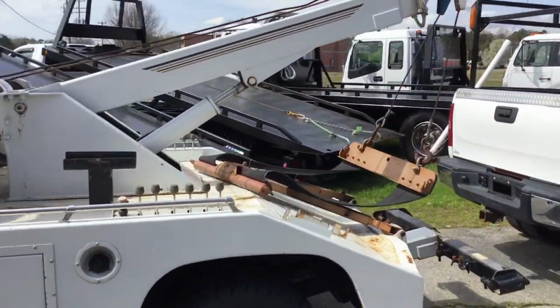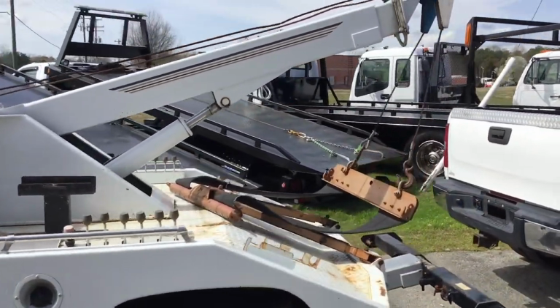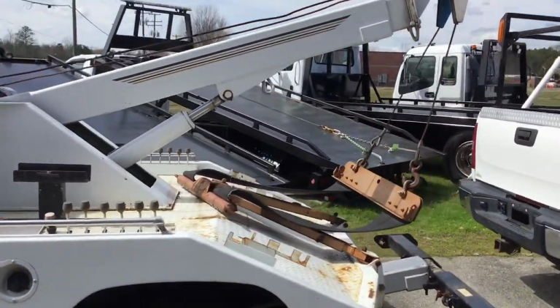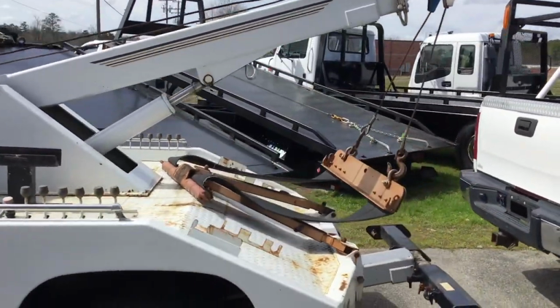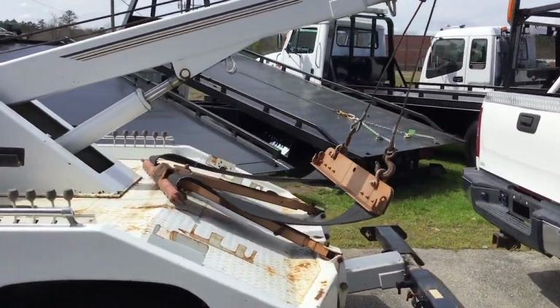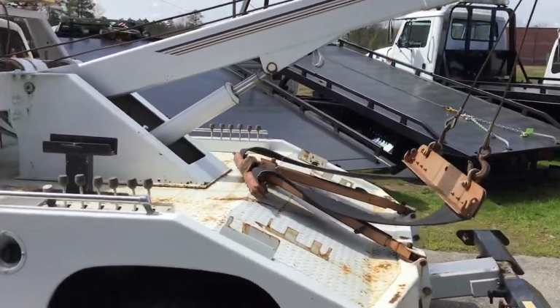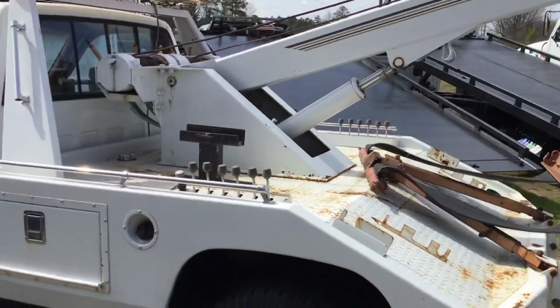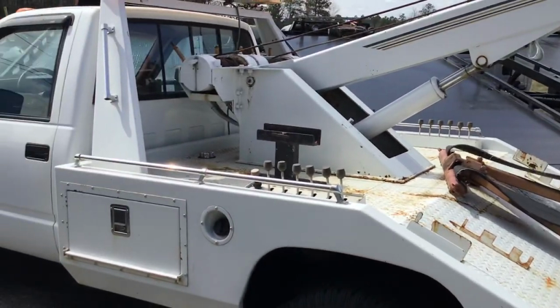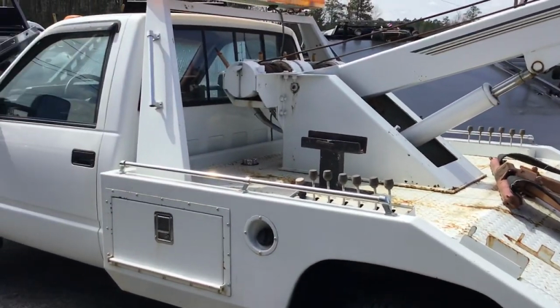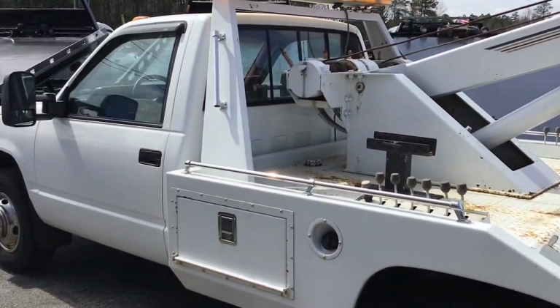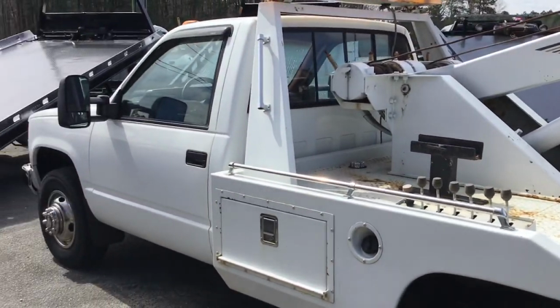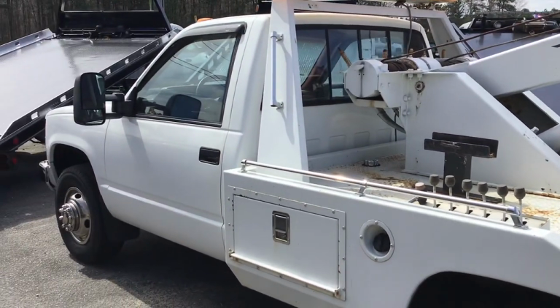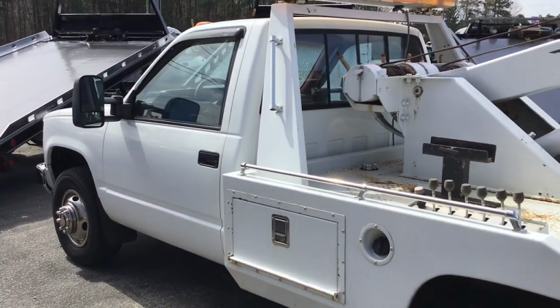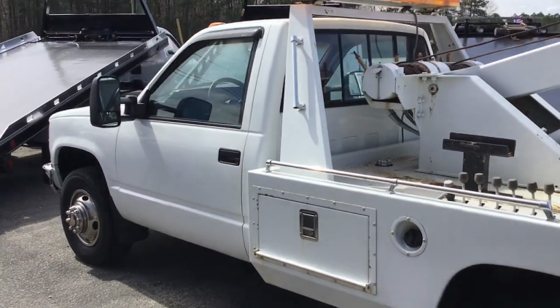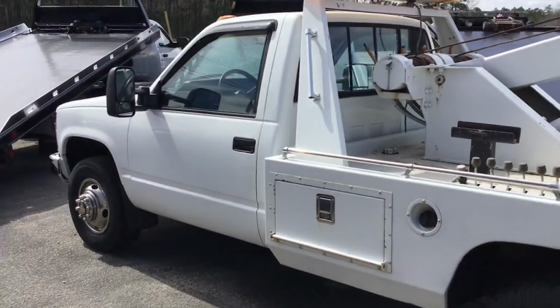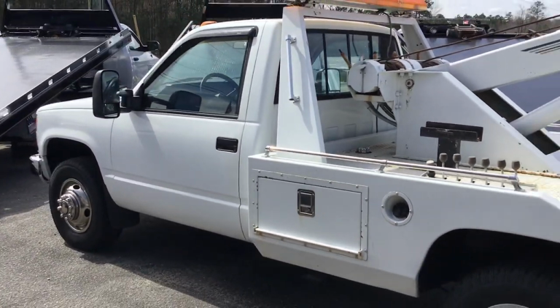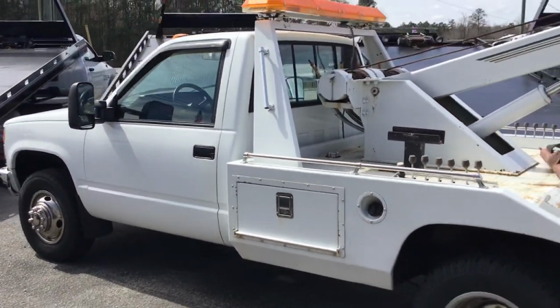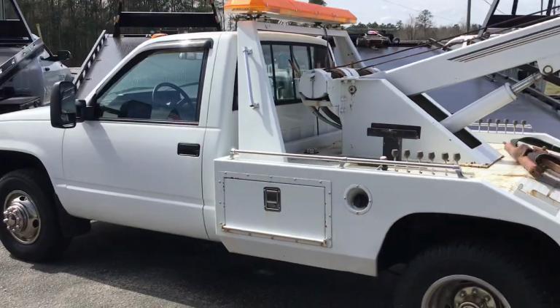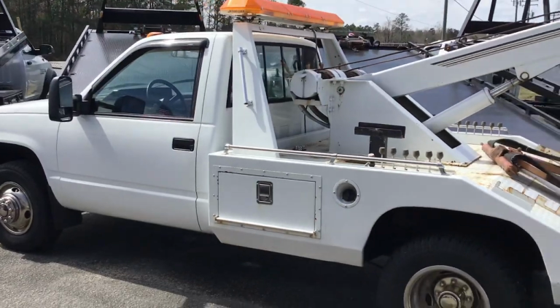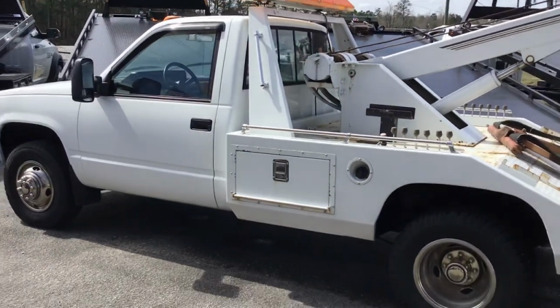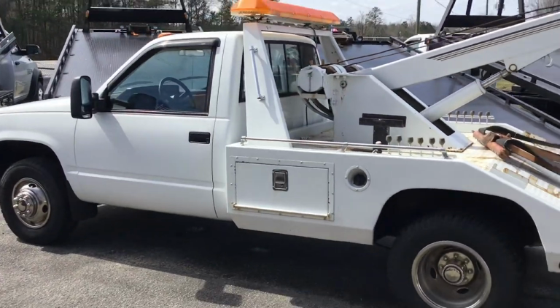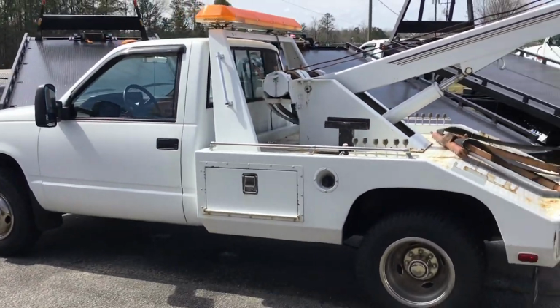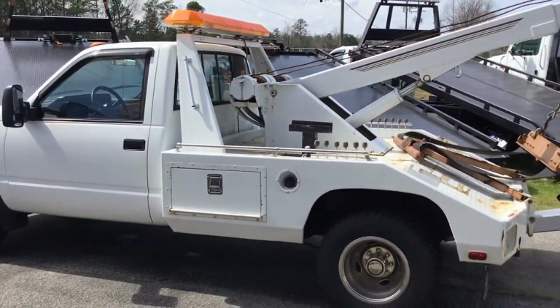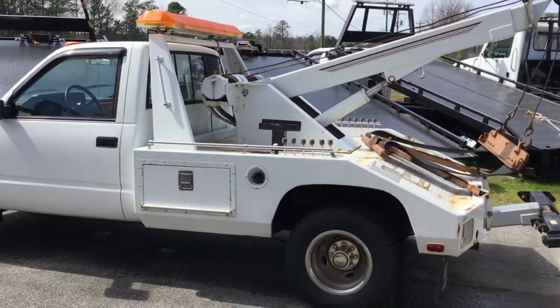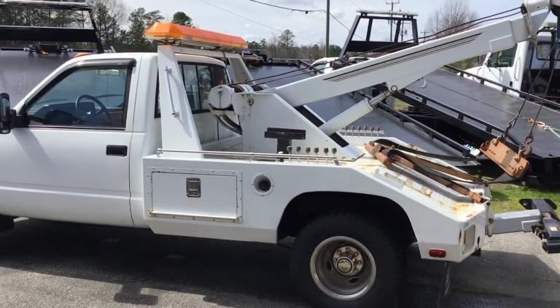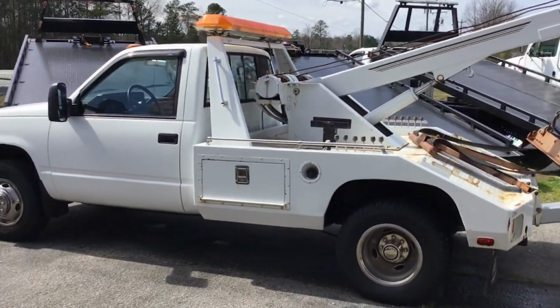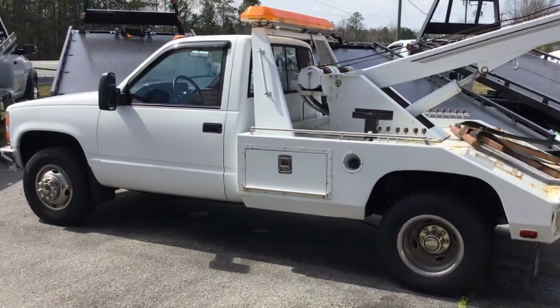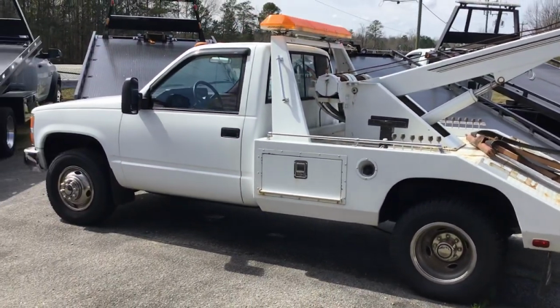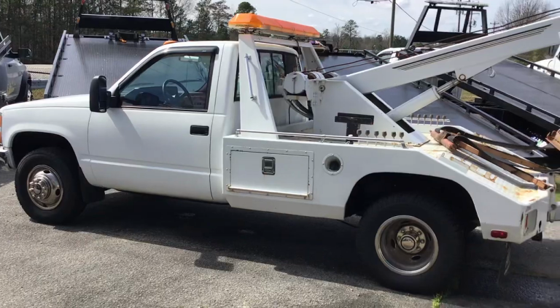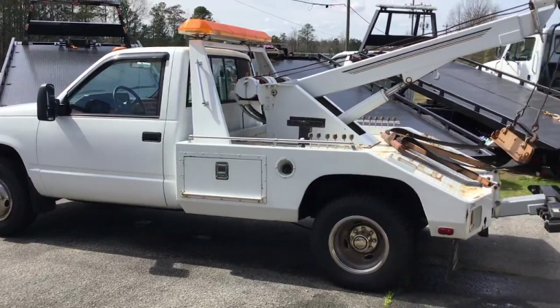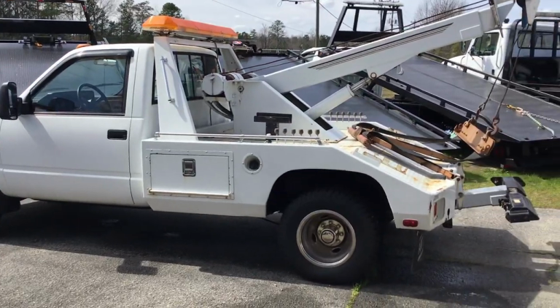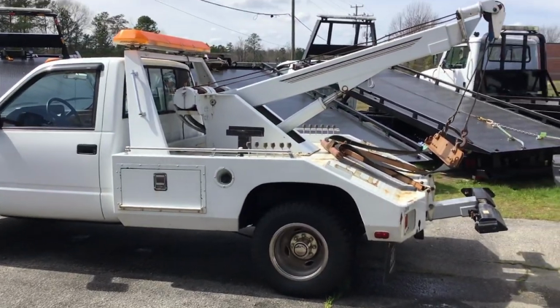This truck has been serviced, inspected and ready to go. Give us a call at 271-0030 or check out our website davis4x4.com. Thank you.